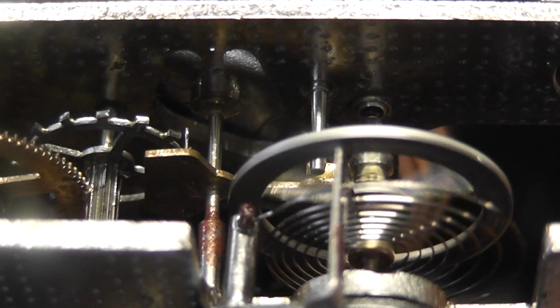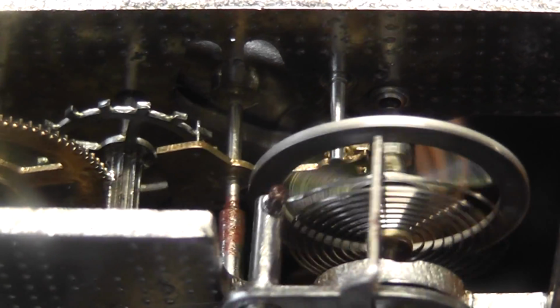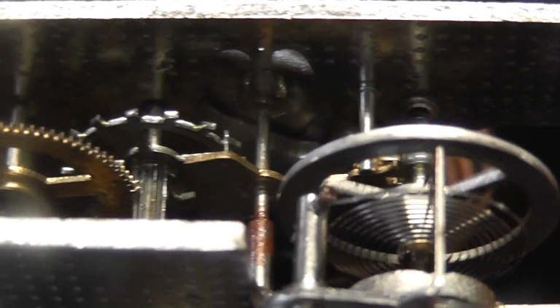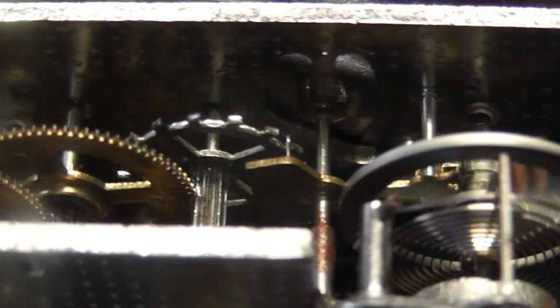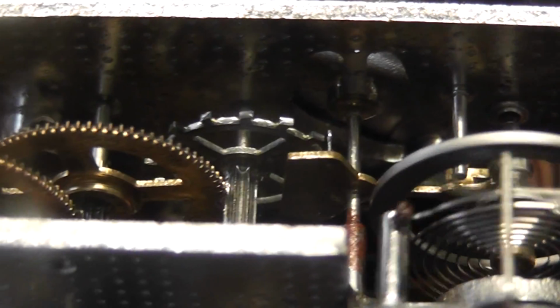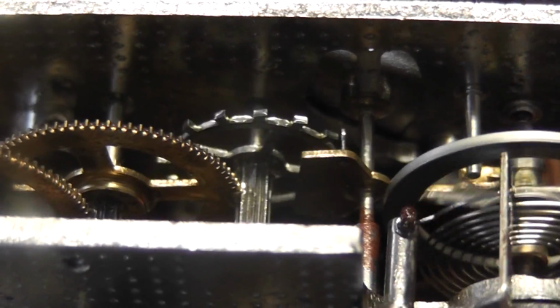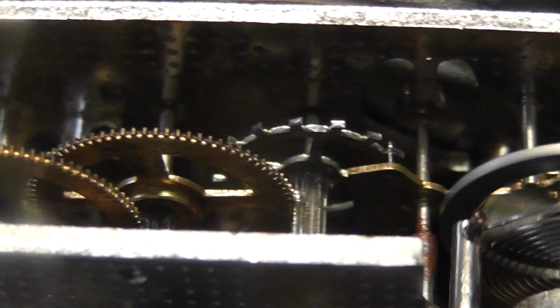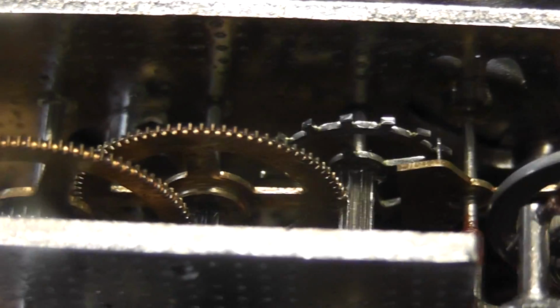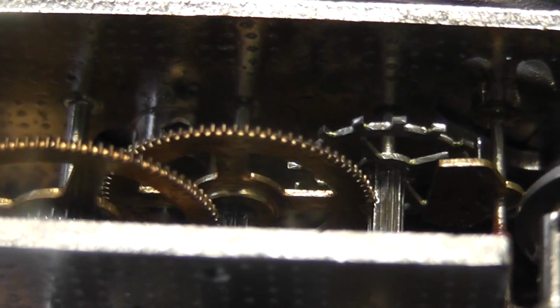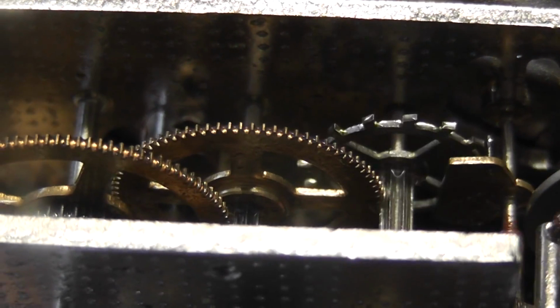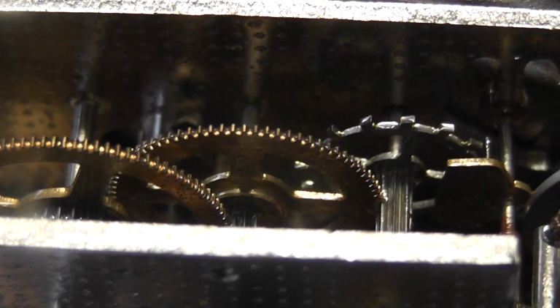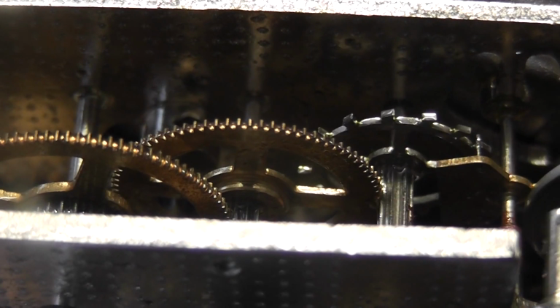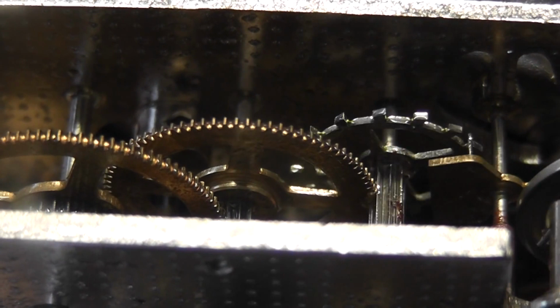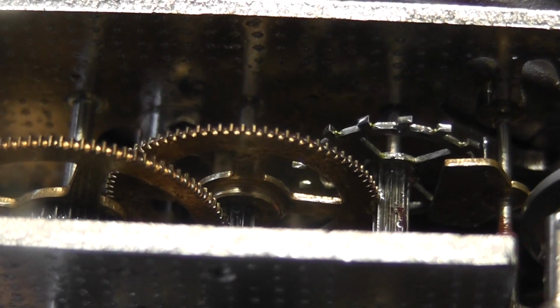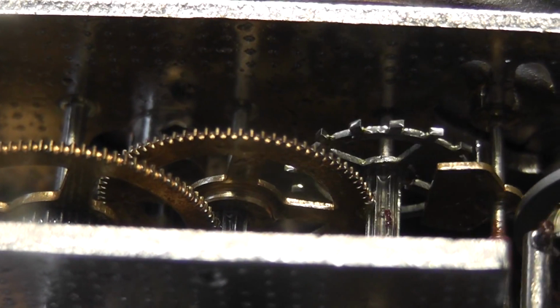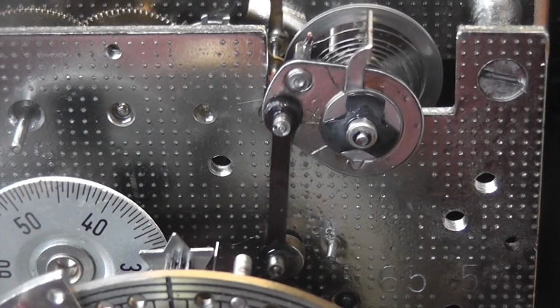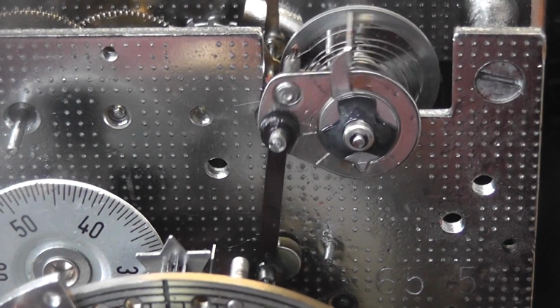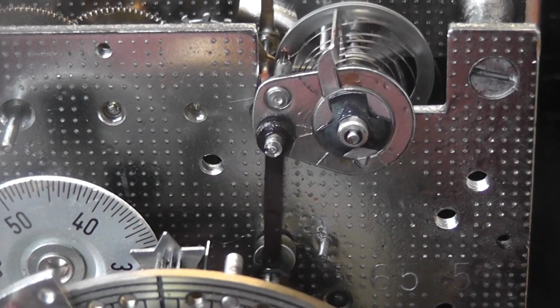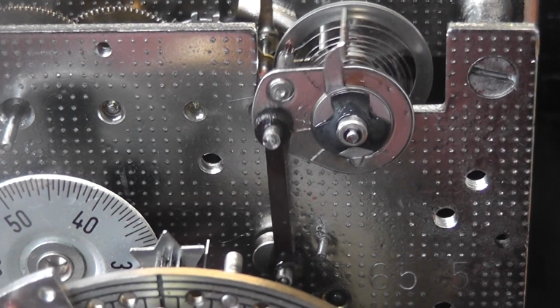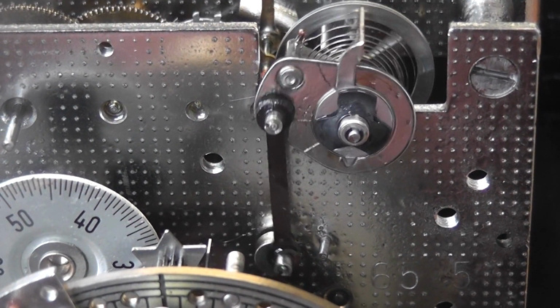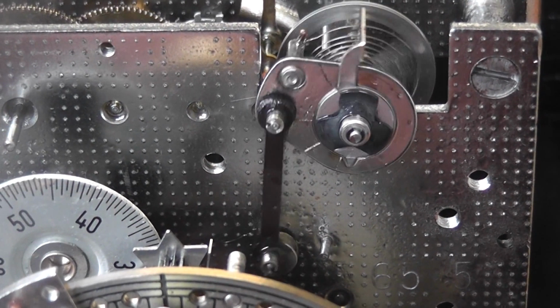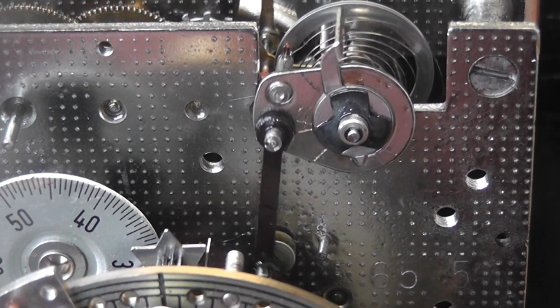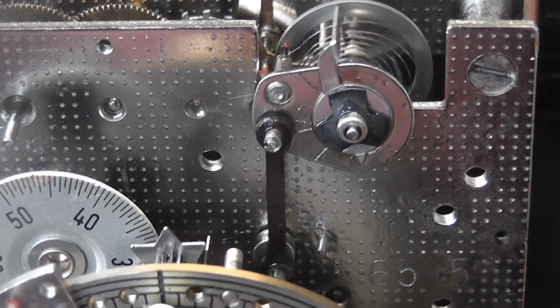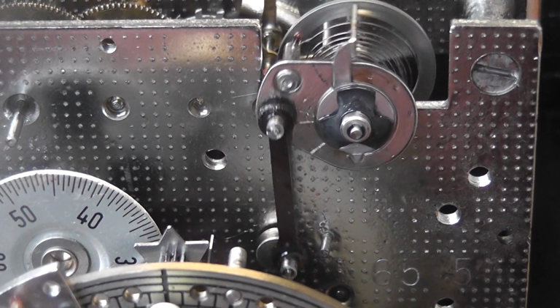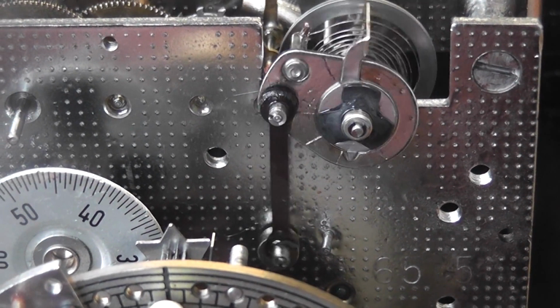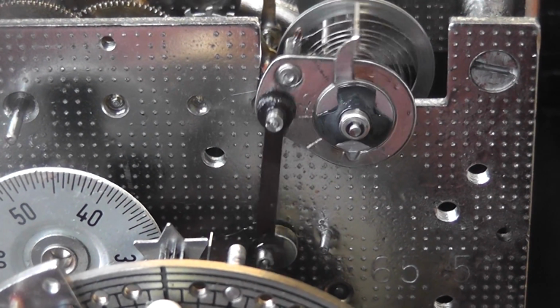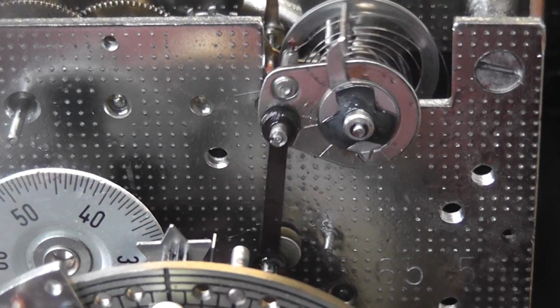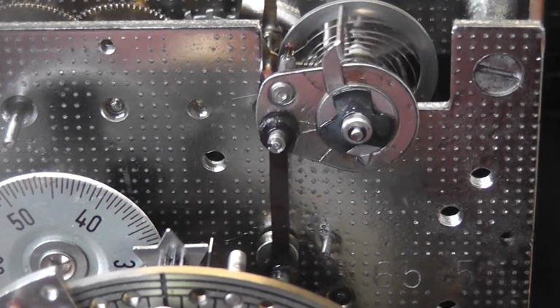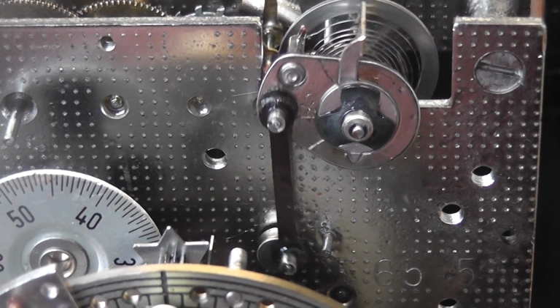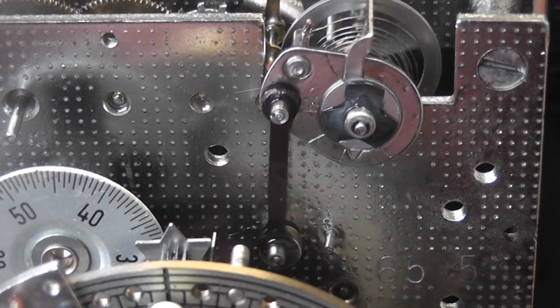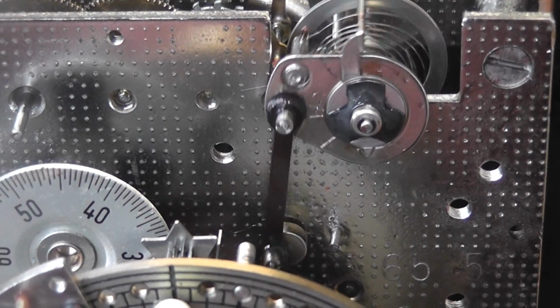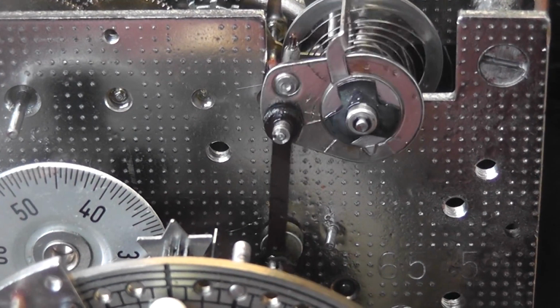So that's the new escapement. I've lubricated it and I'm going to put it back into service. This is a so-called trend escapement, so it's synchronized to the mains.